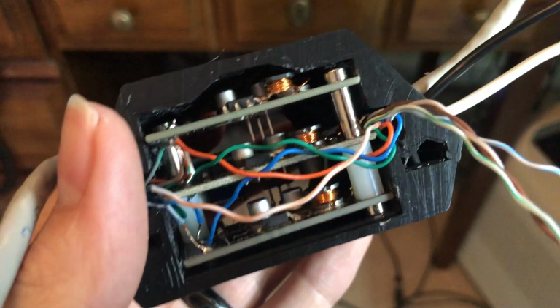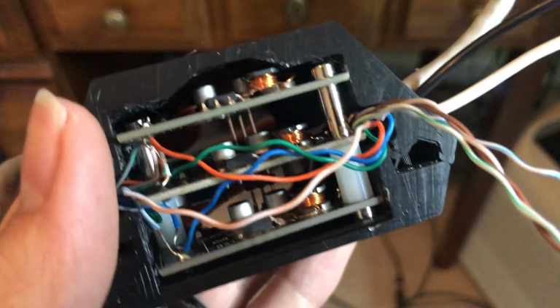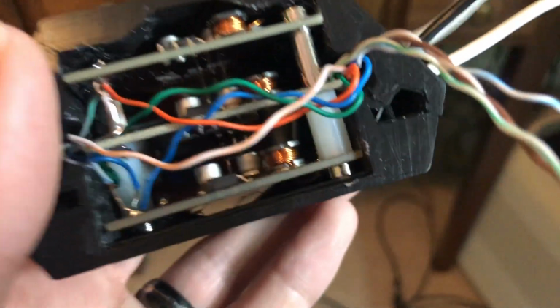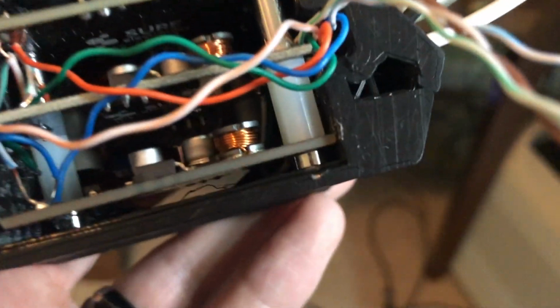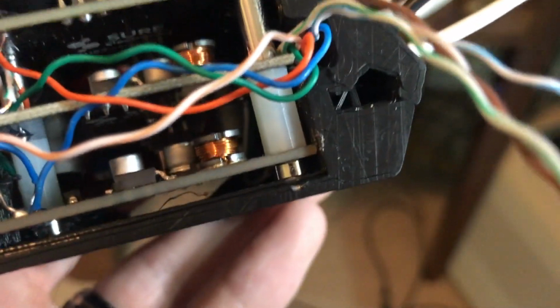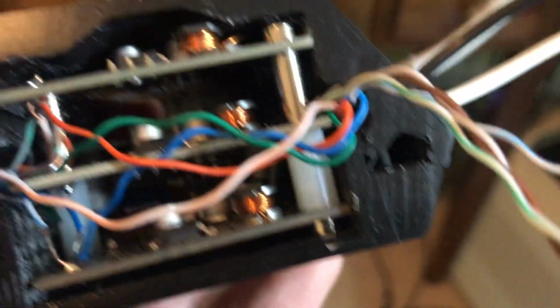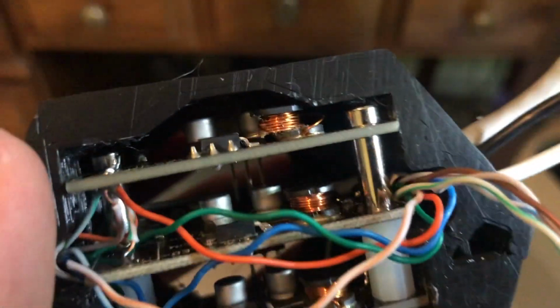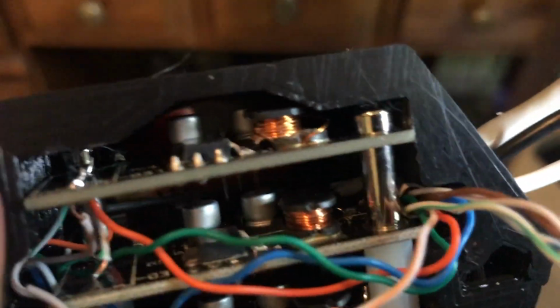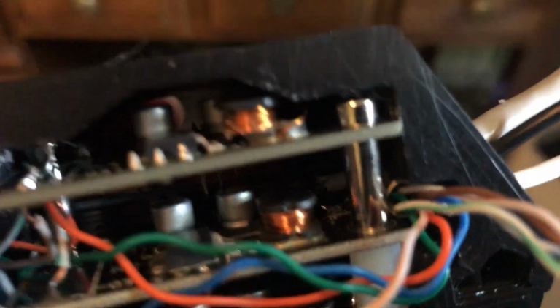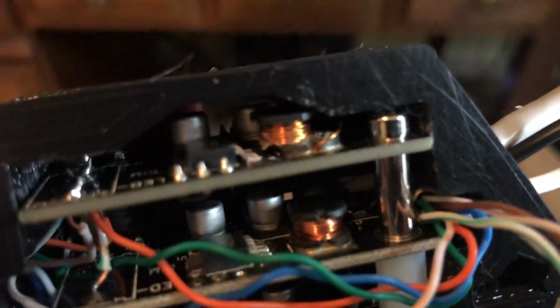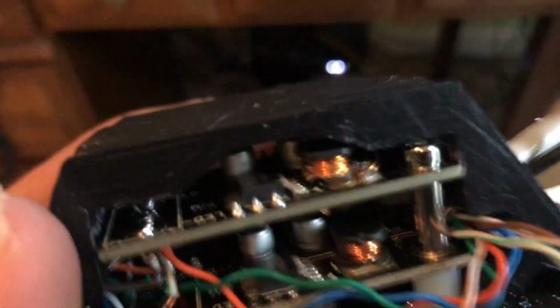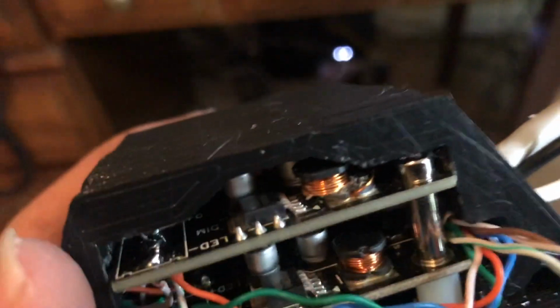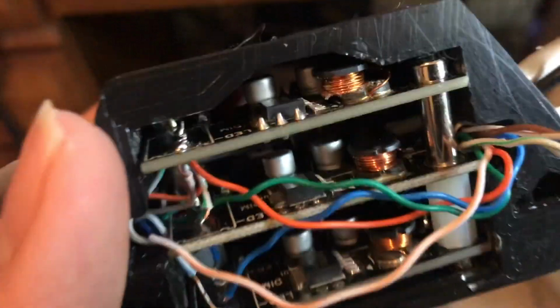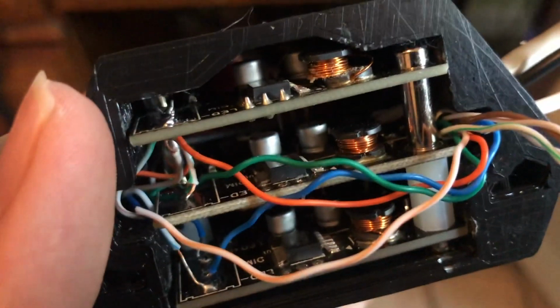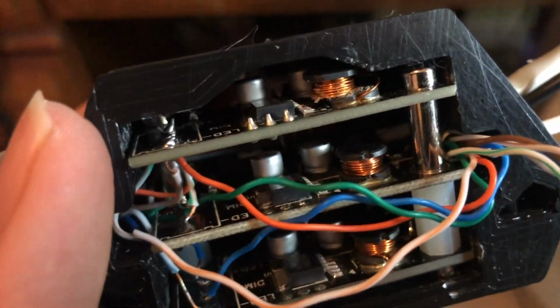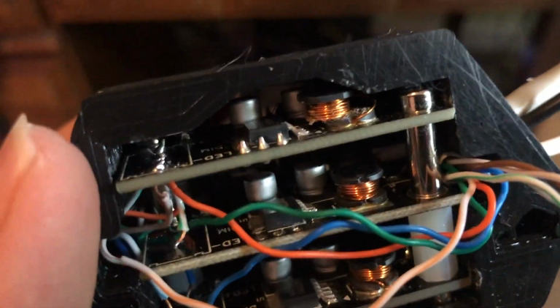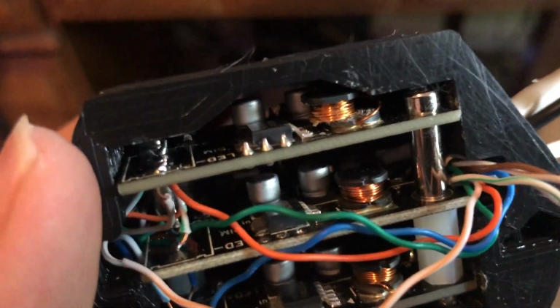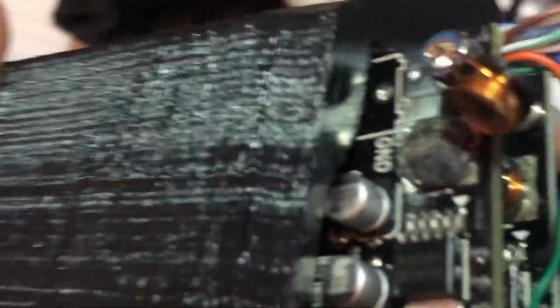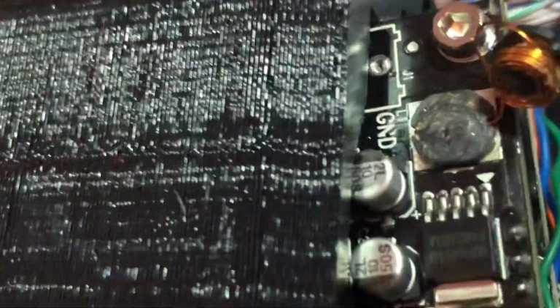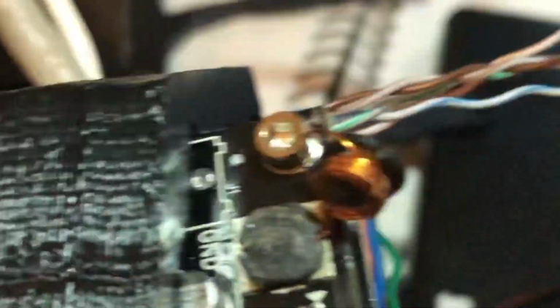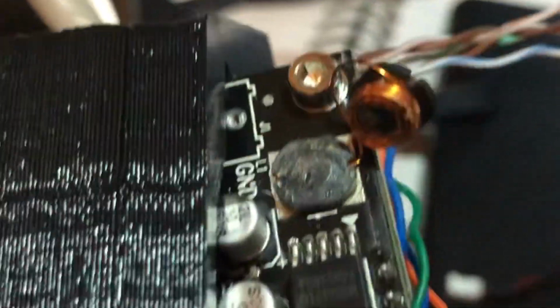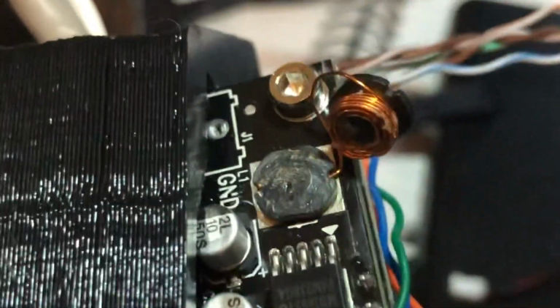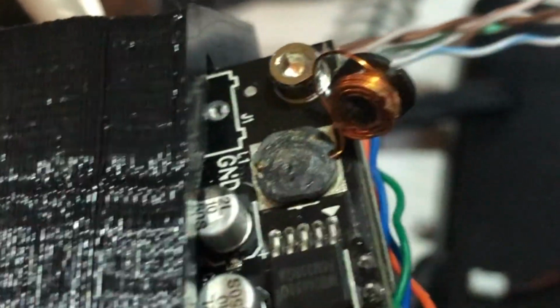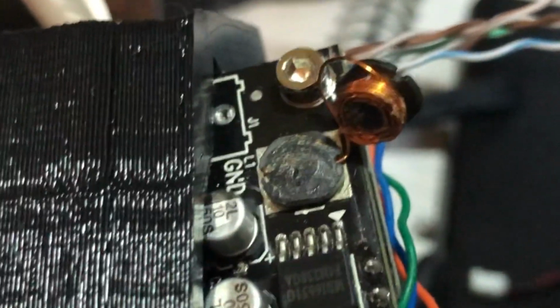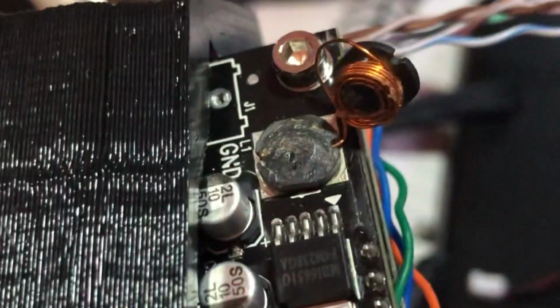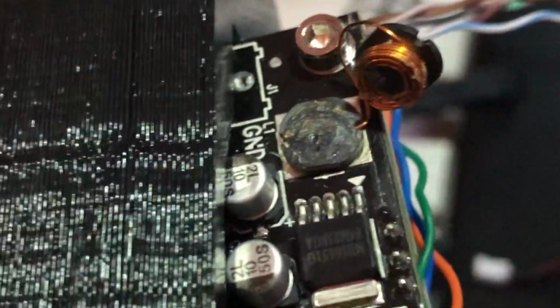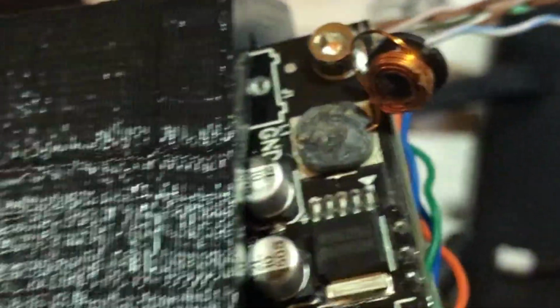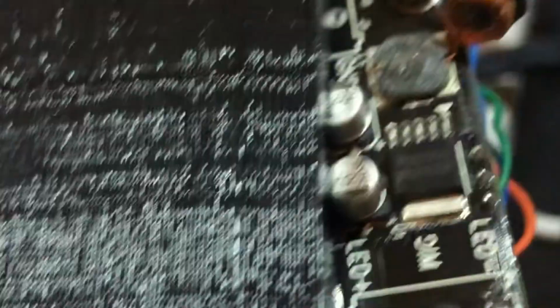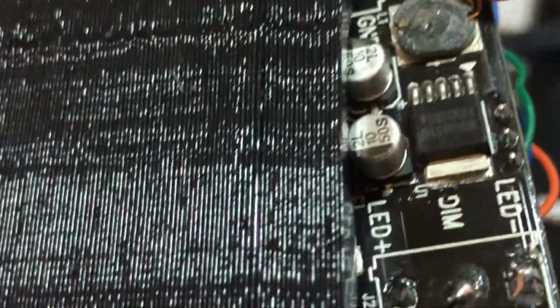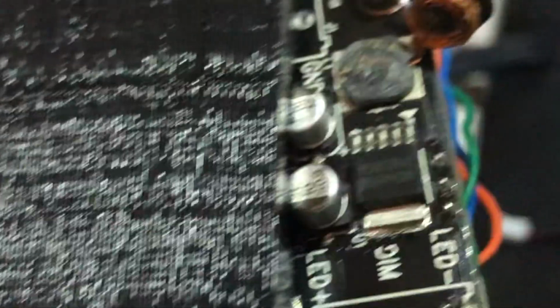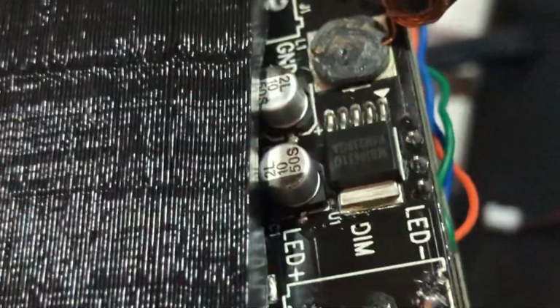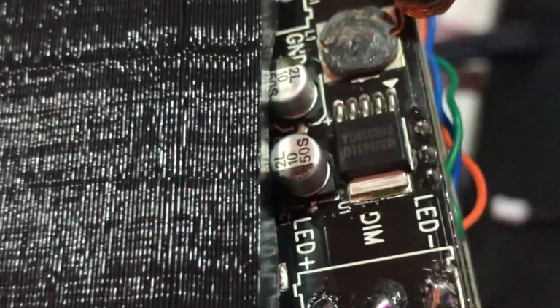While pressing this into place I messed up this coil — as you can see it is completely broken. The coil has come disconnected from the rest of the circuit. Oh well, time to replace it.